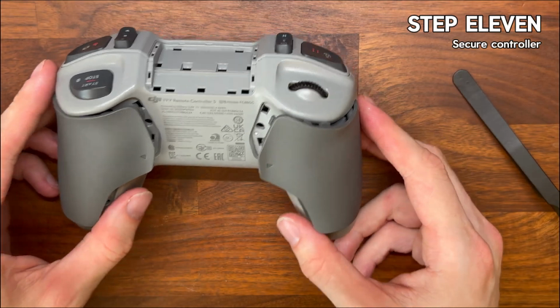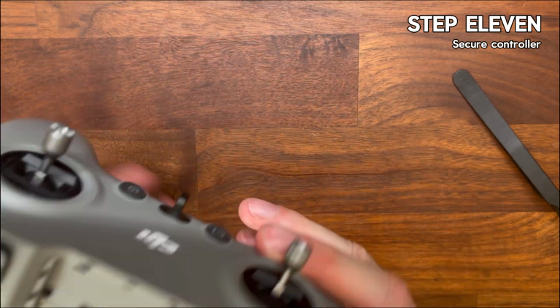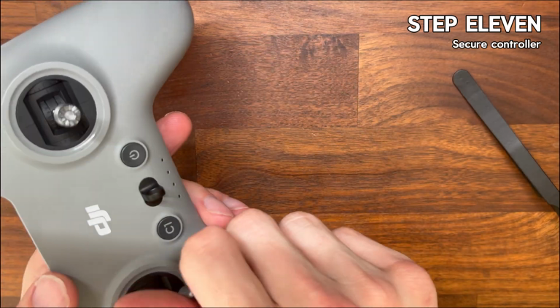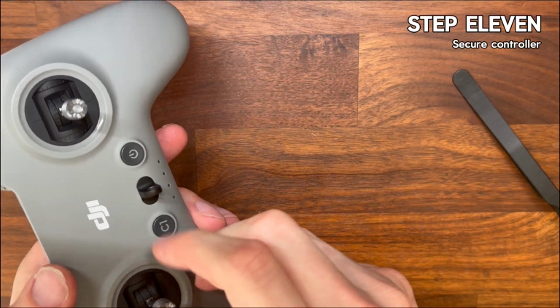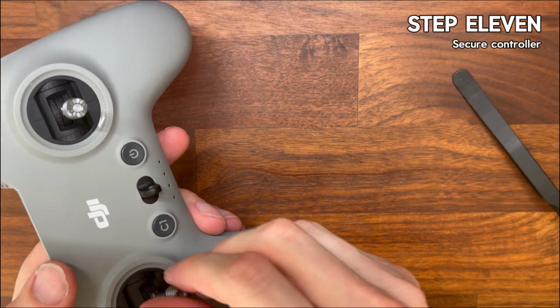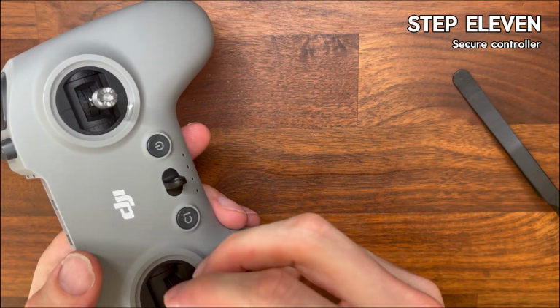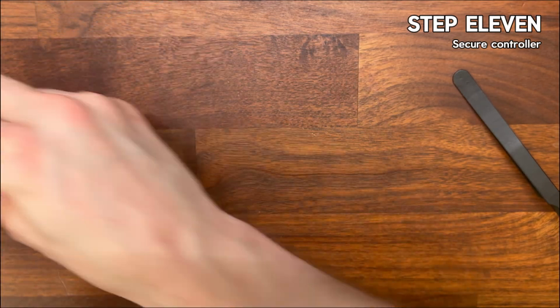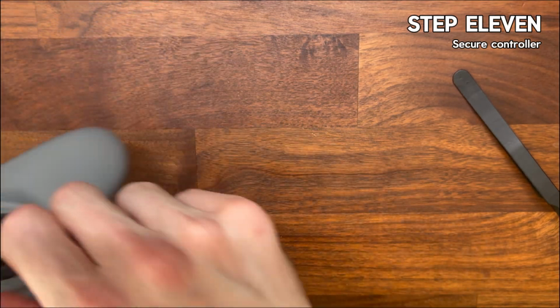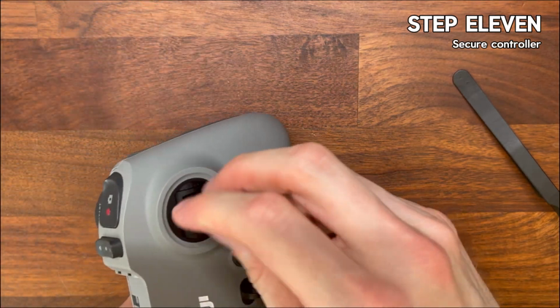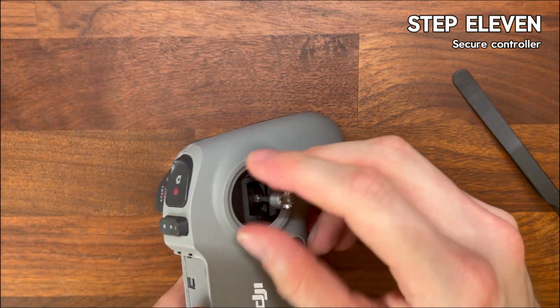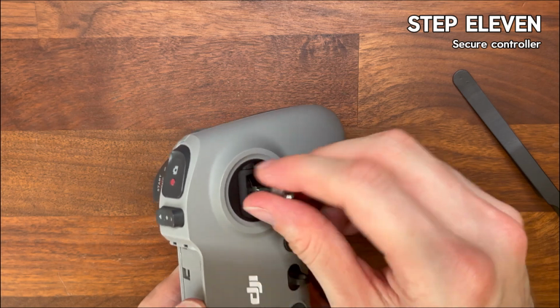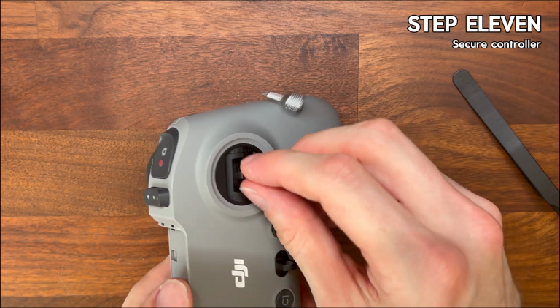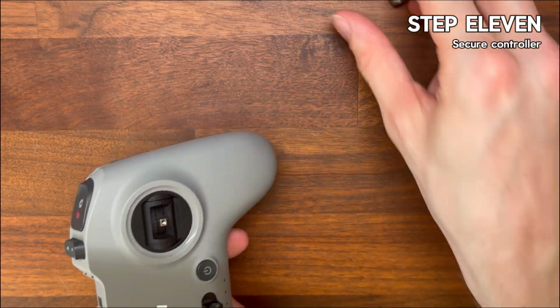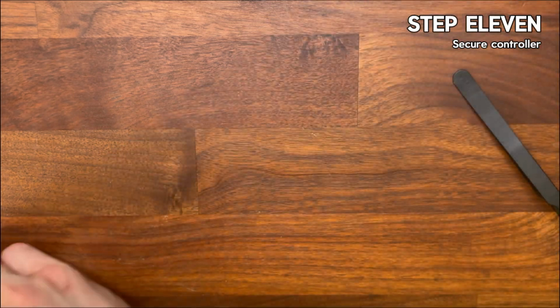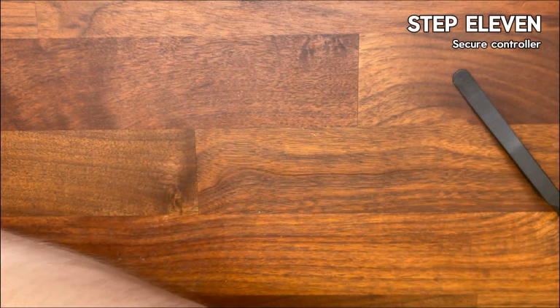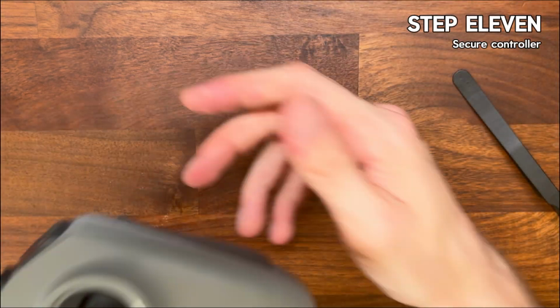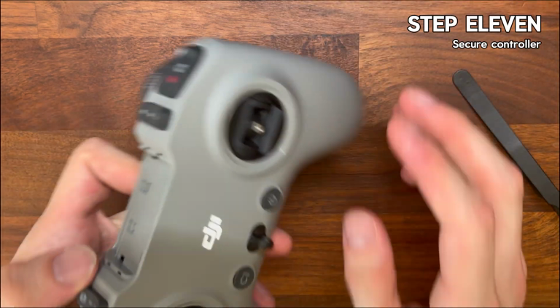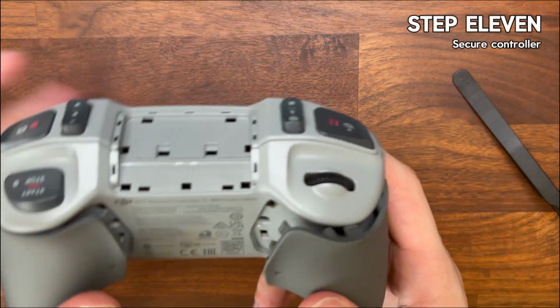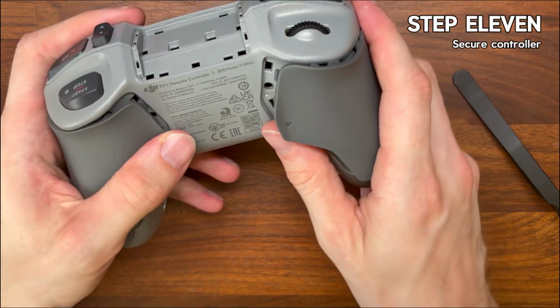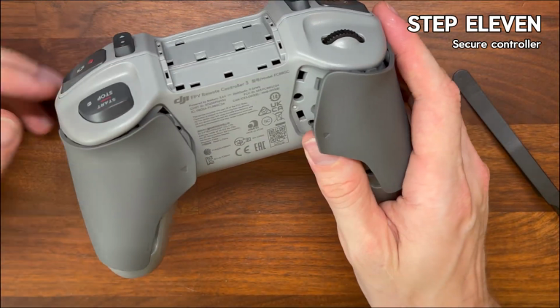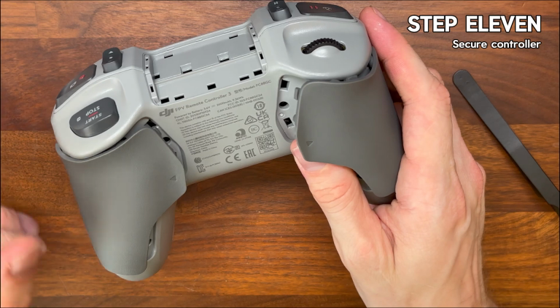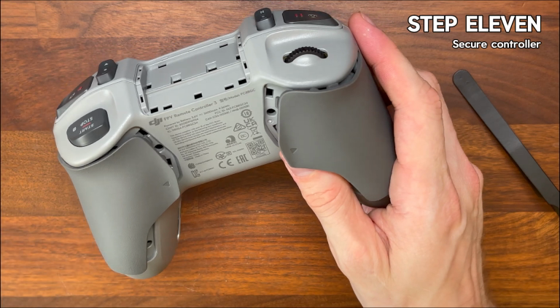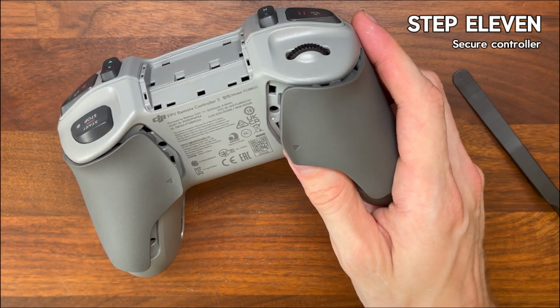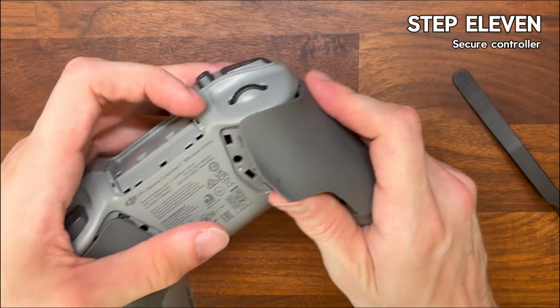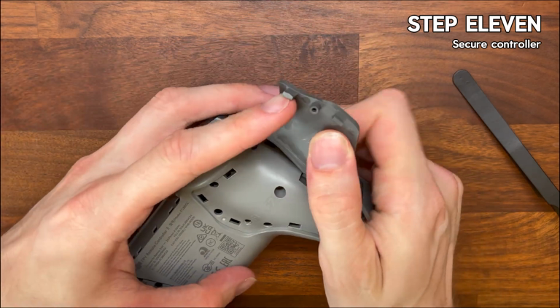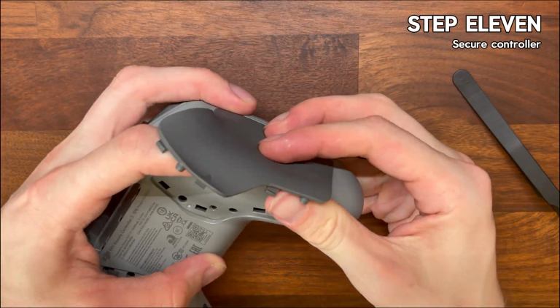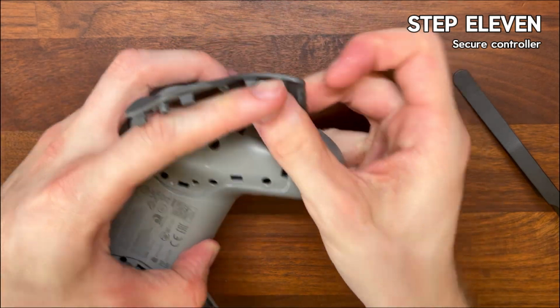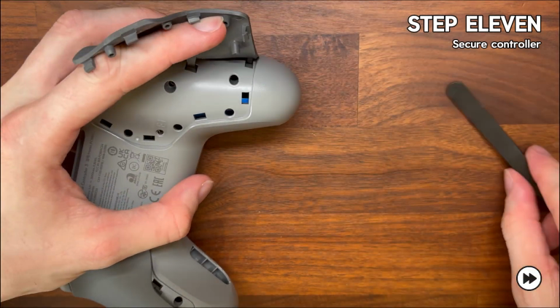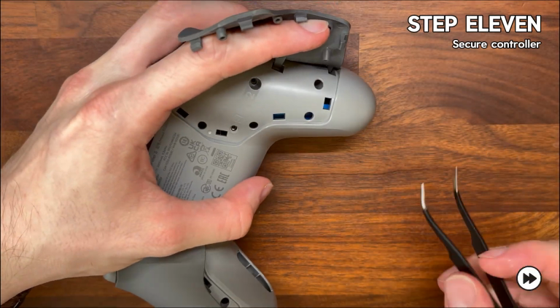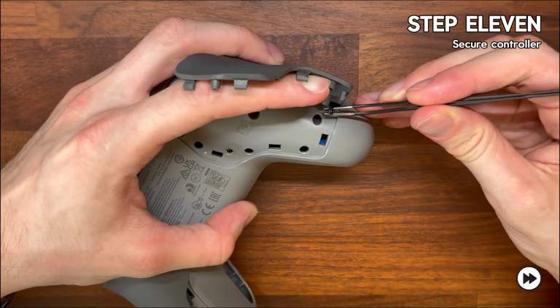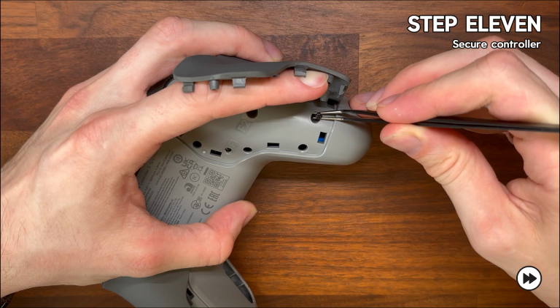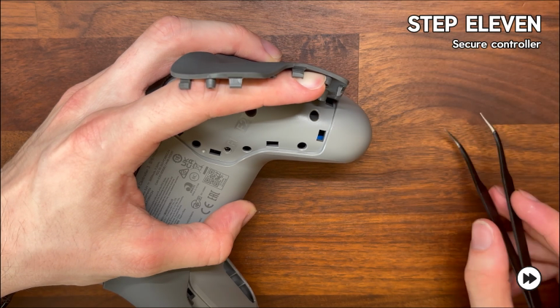Step eleven is making sure that you close everything back up. Once your calibration looks good, you can start reassembling the controller — clip the two halves of the shell back together, screw the four grip screws back in, and then press the rubber grips into their slots.